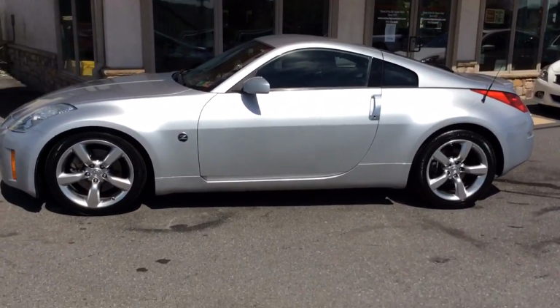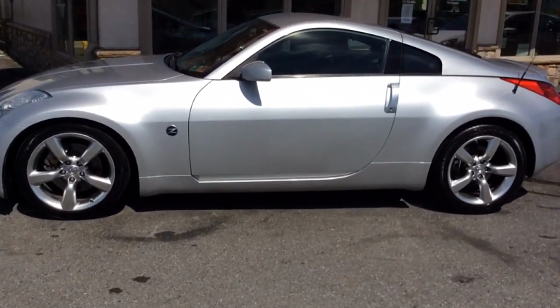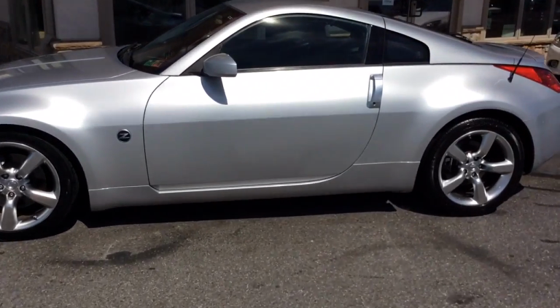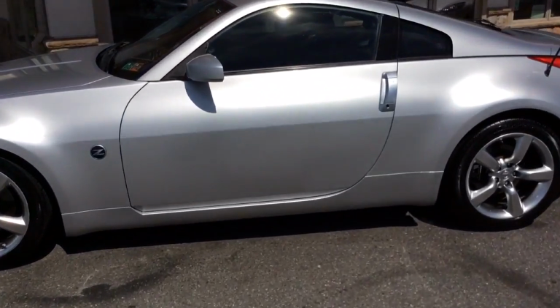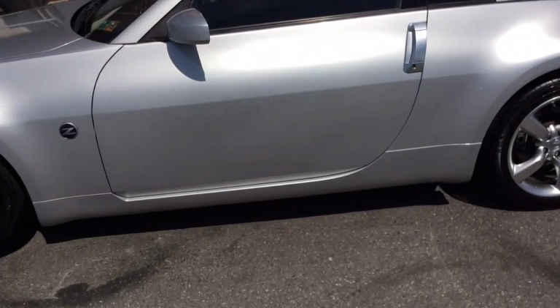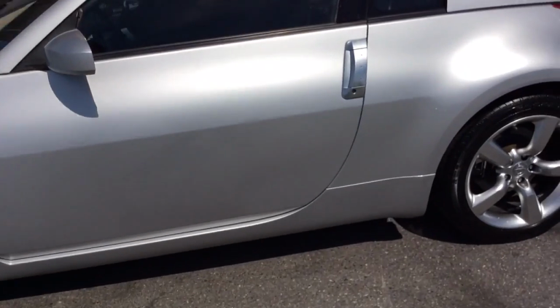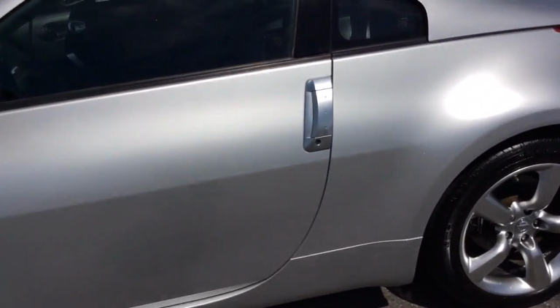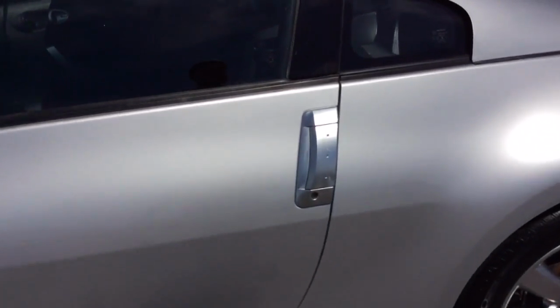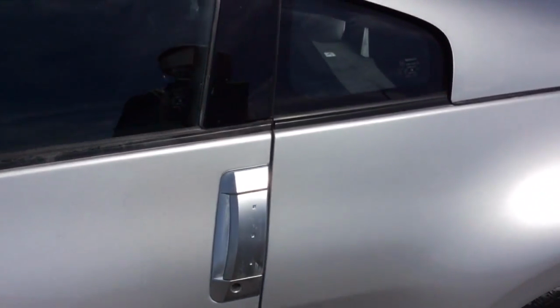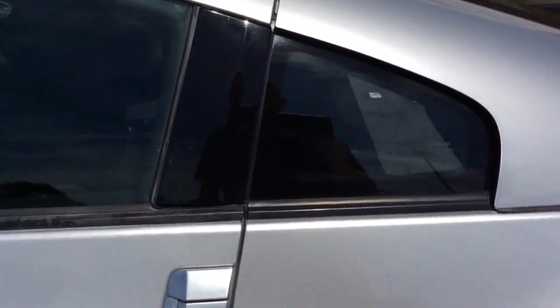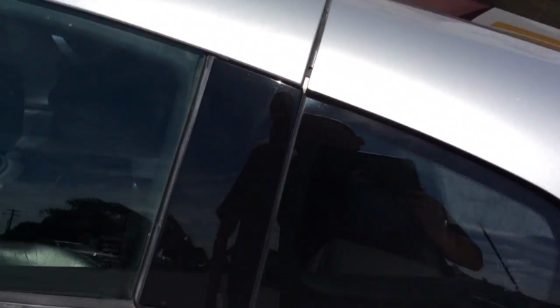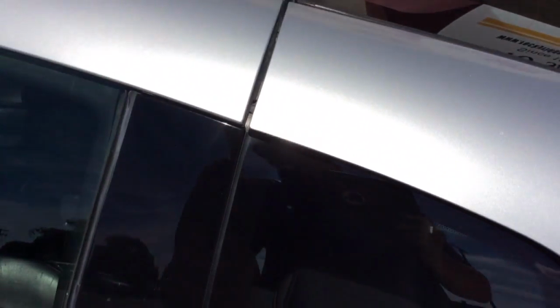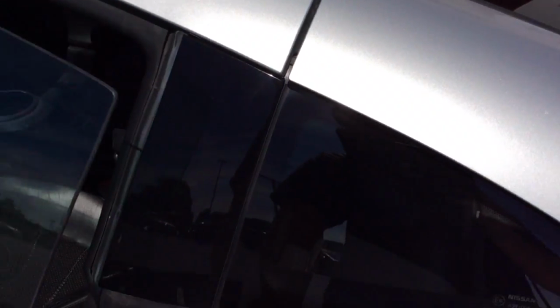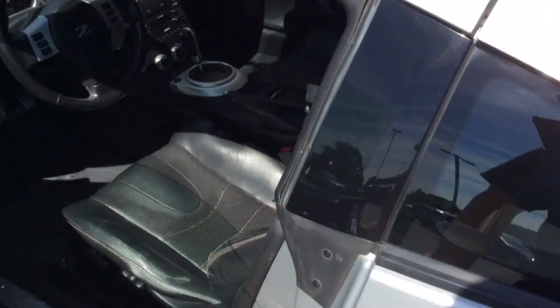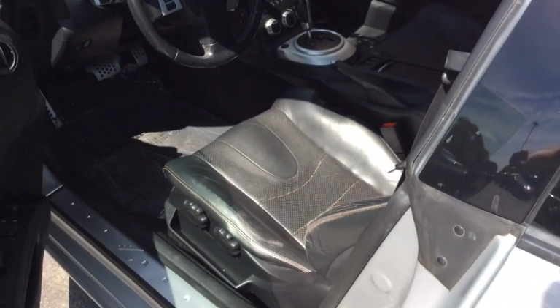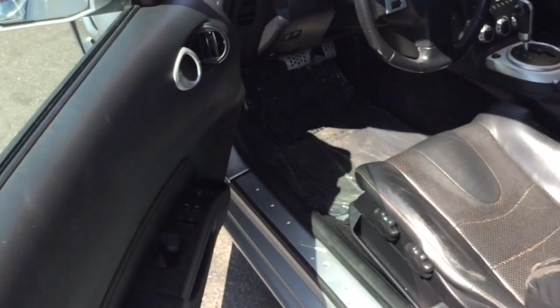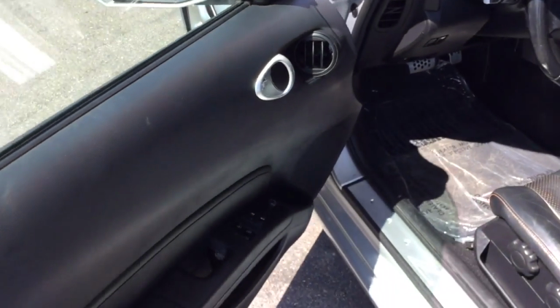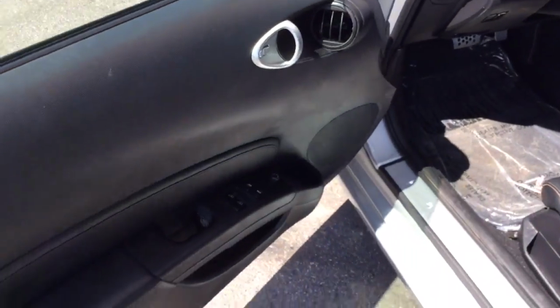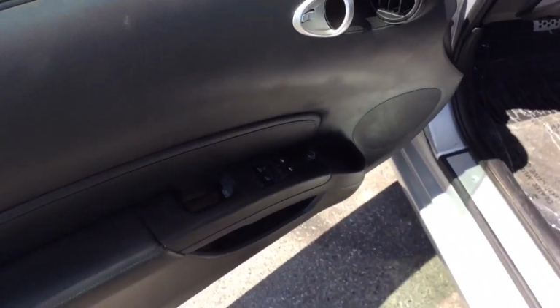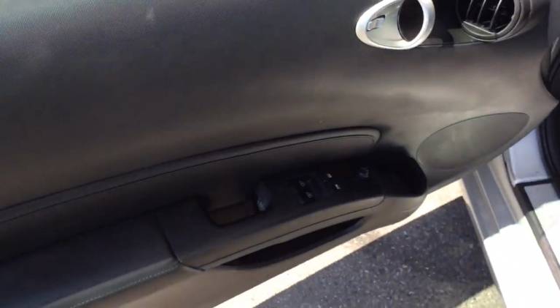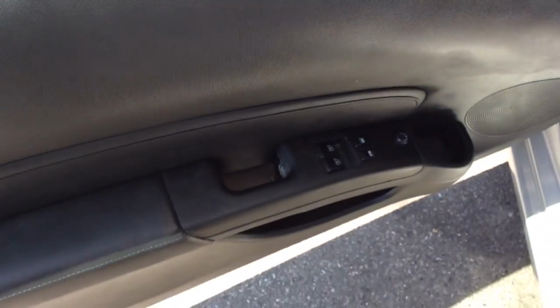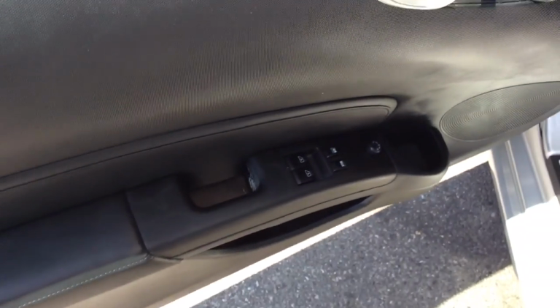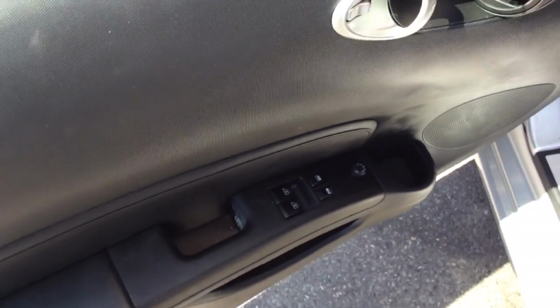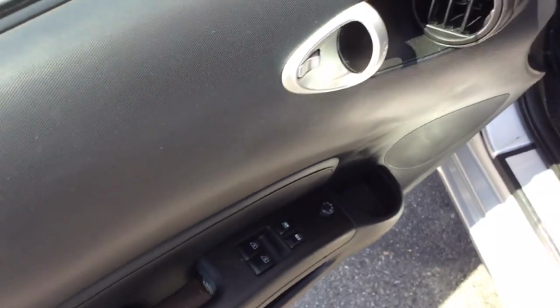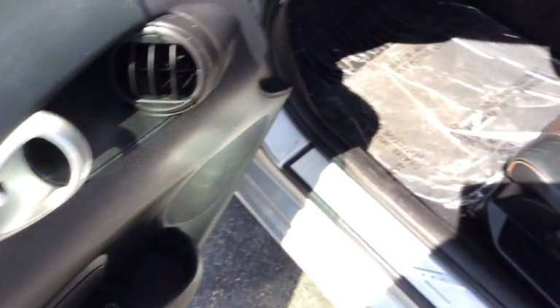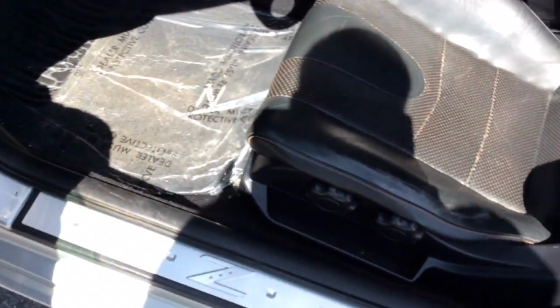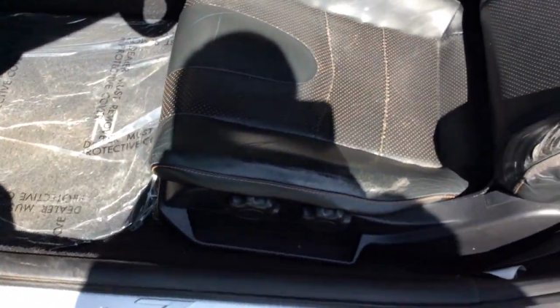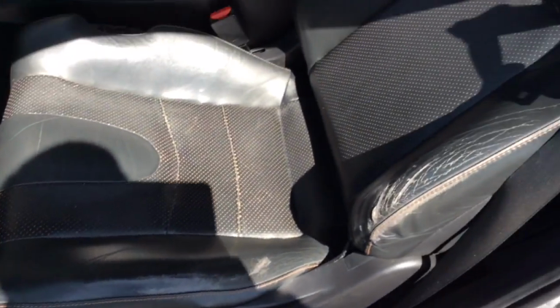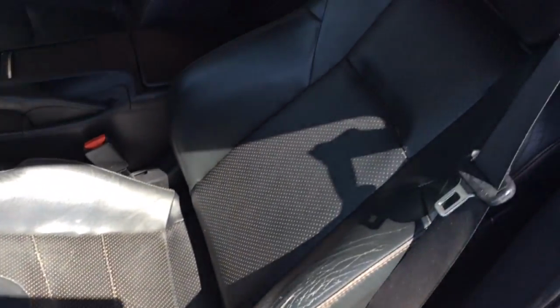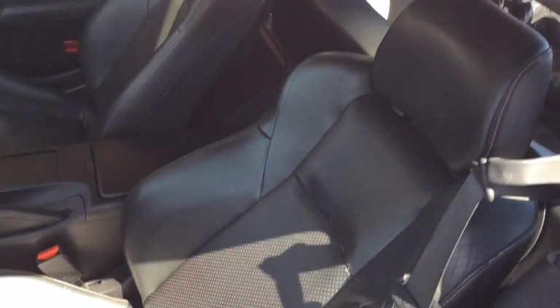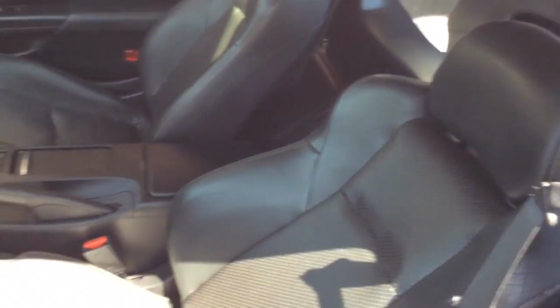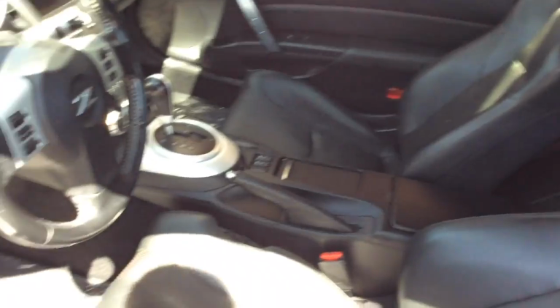My name is Jesse, I'm one of the salesmen here, and today I'm going to show you this 2006 Nissan 350Z — really sweet car. This one comes with a lot of nice features: power windows, power locks, and power mirrors. It has a leather interior and it's a two-seater.